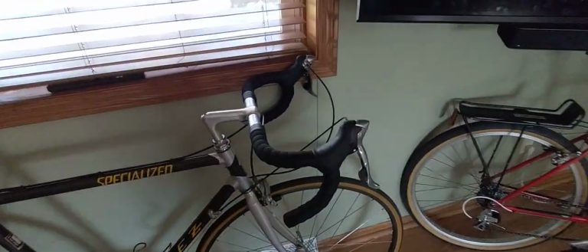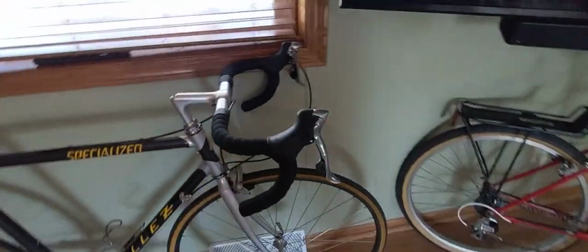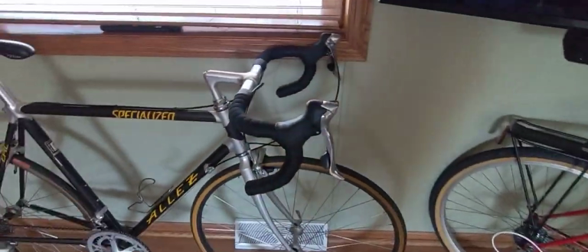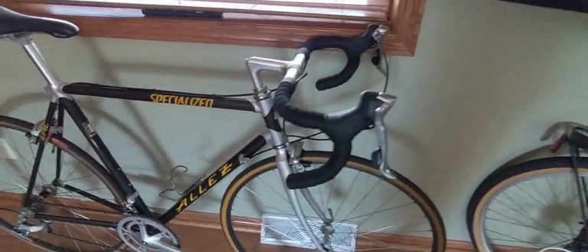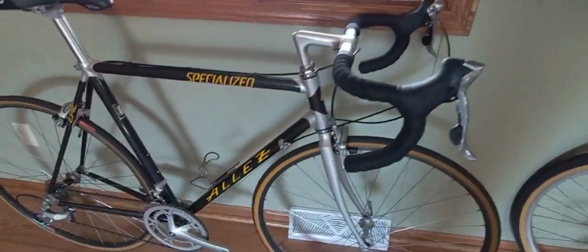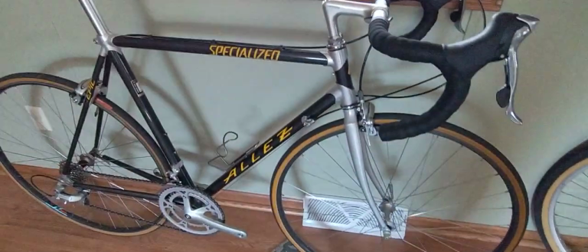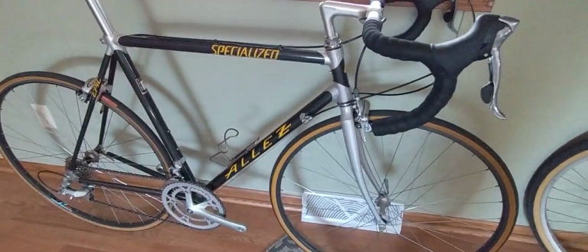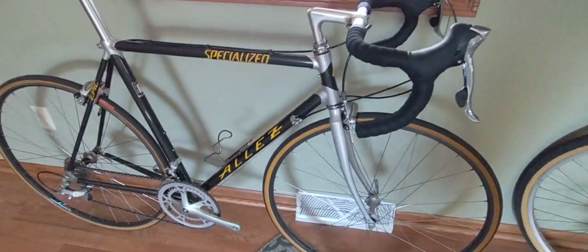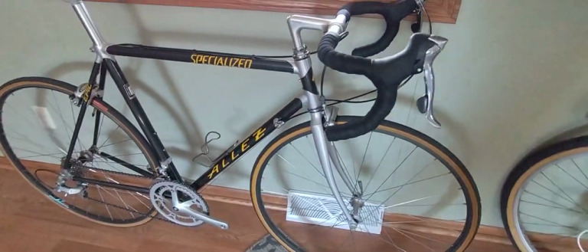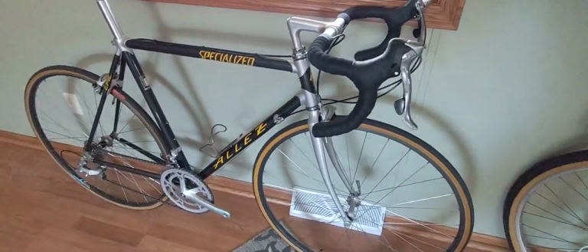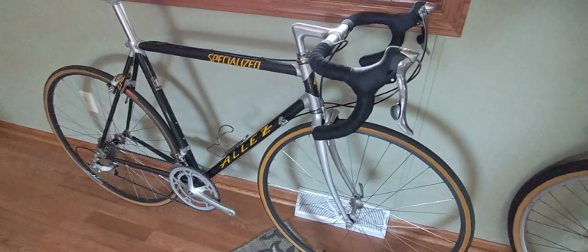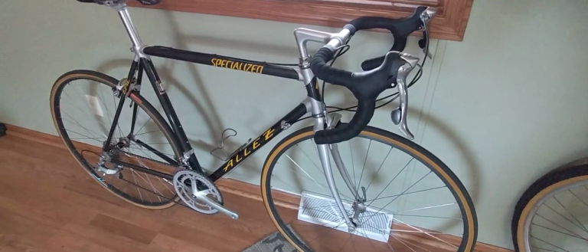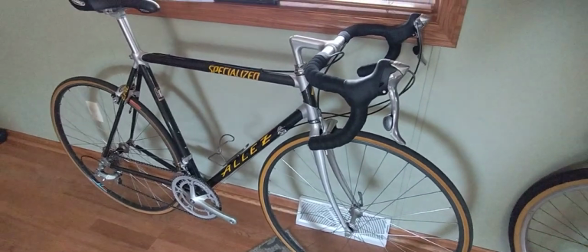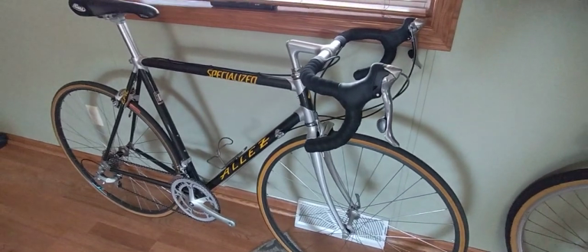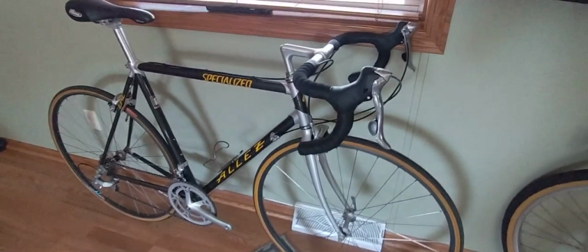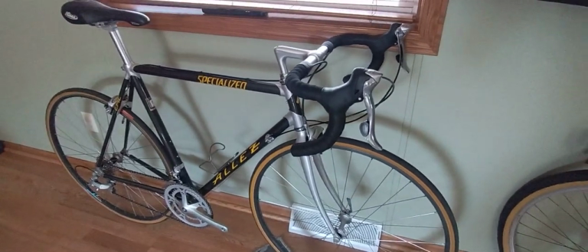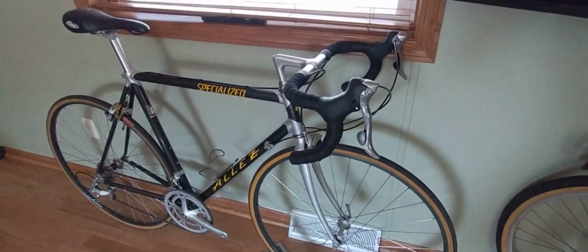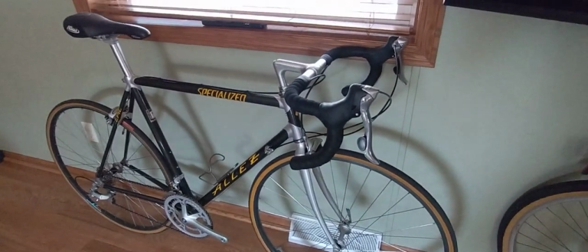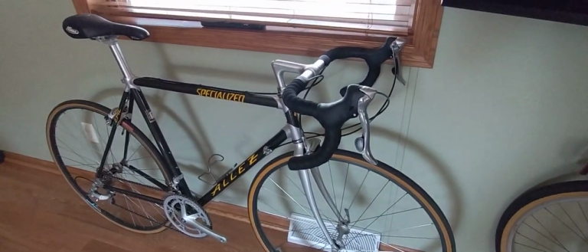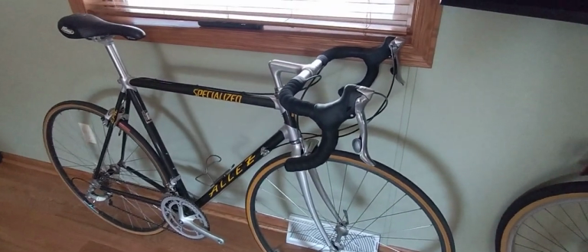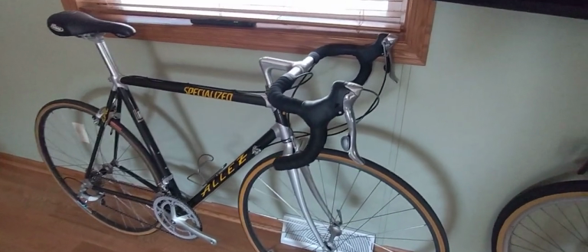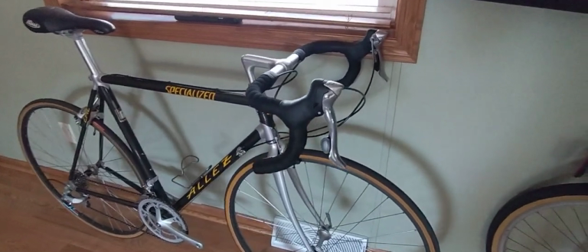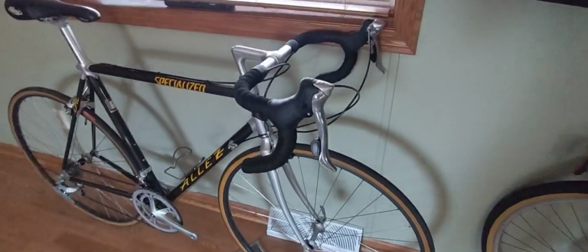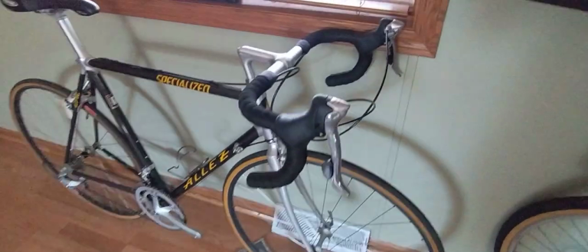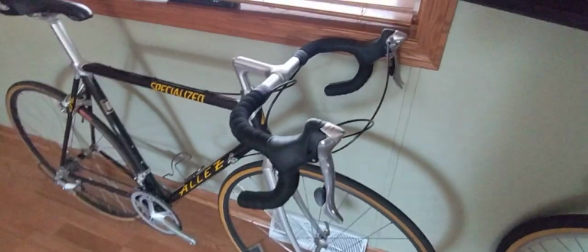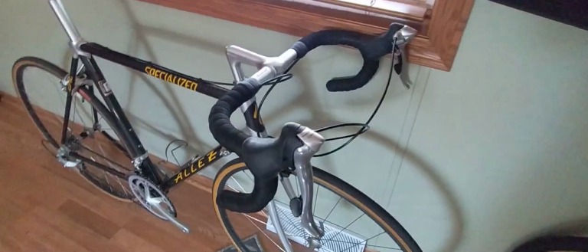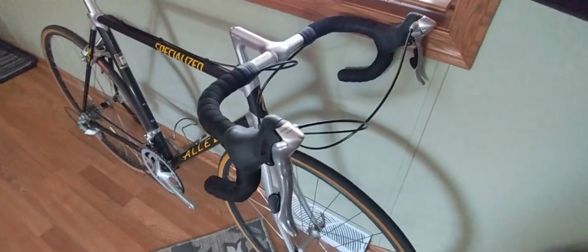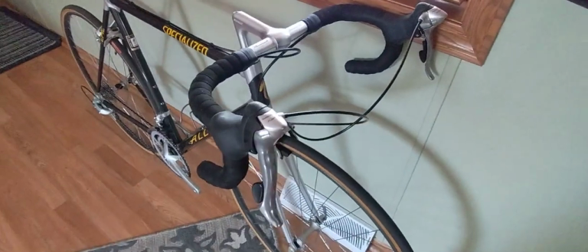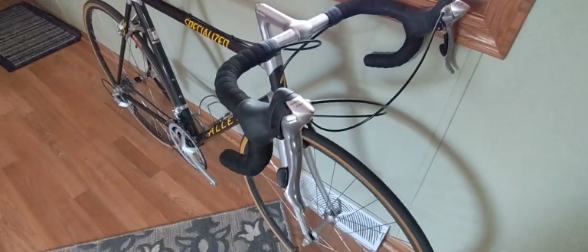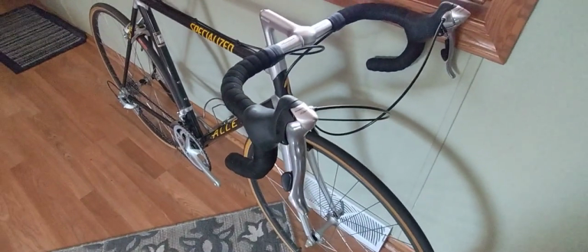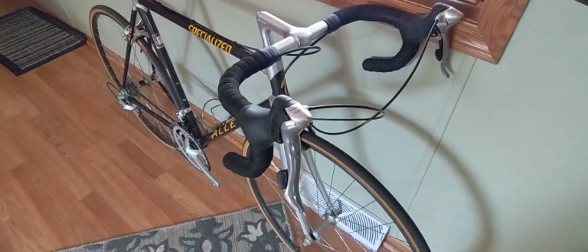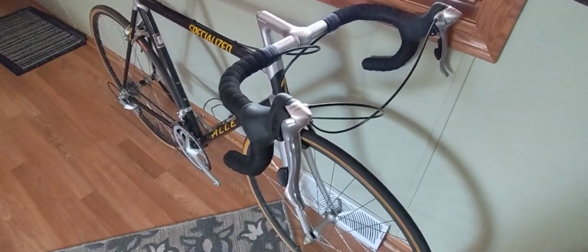I also switched out the shifters — I wasn't a fan of those down tube shifters these bikes come with. This comes with a 105 group set, so I switched them out for 5500 bar shifters.